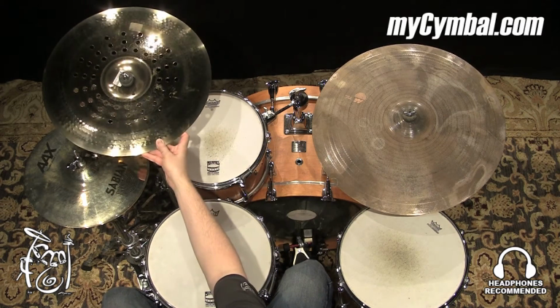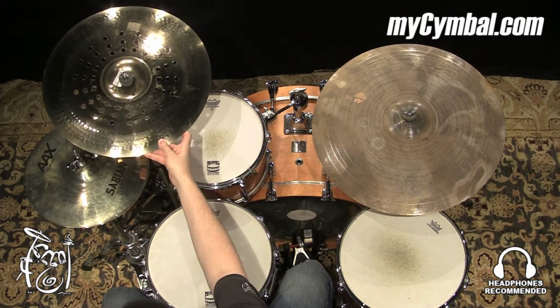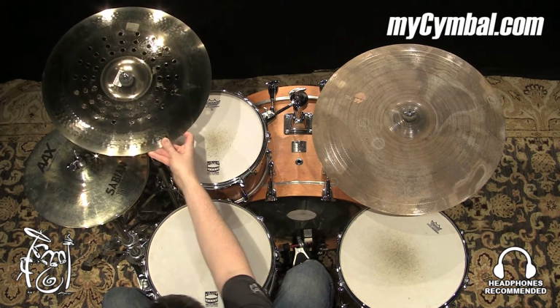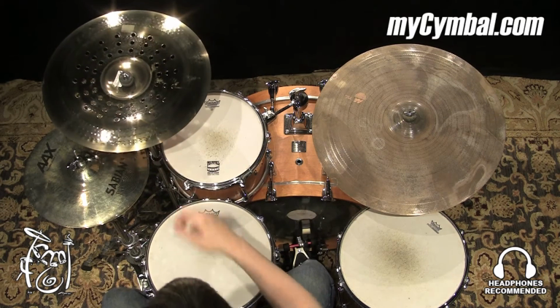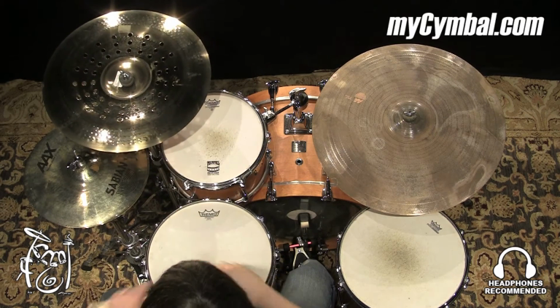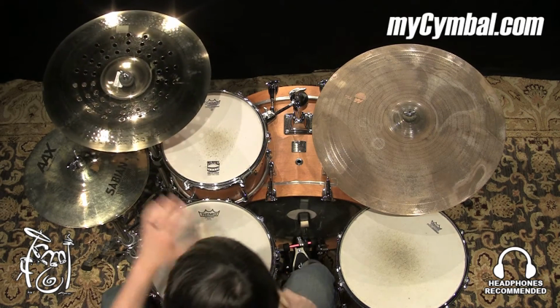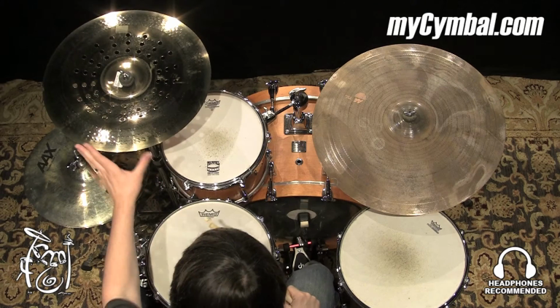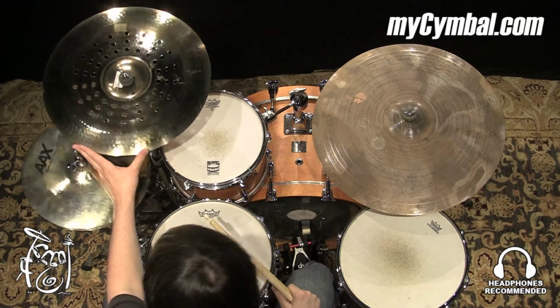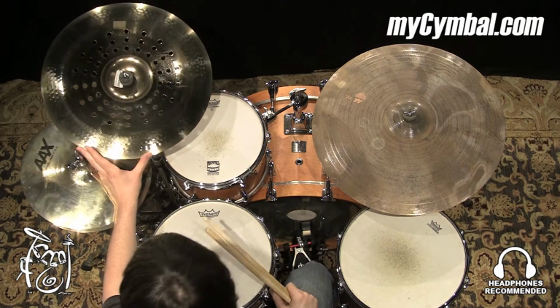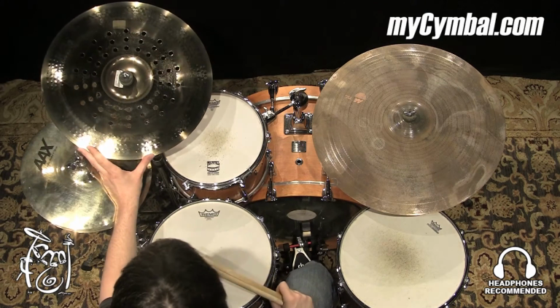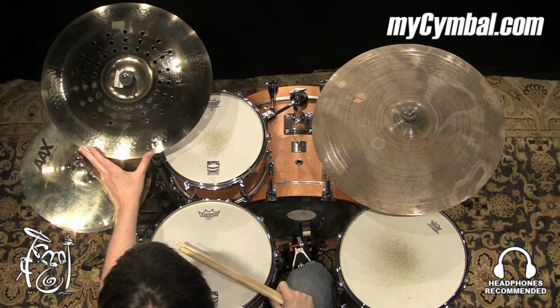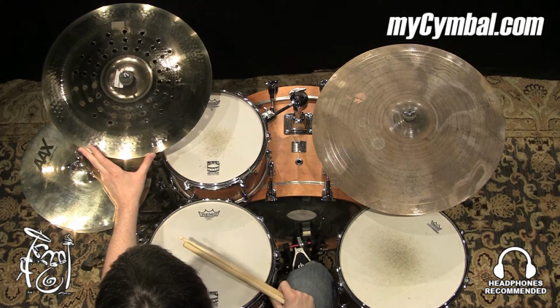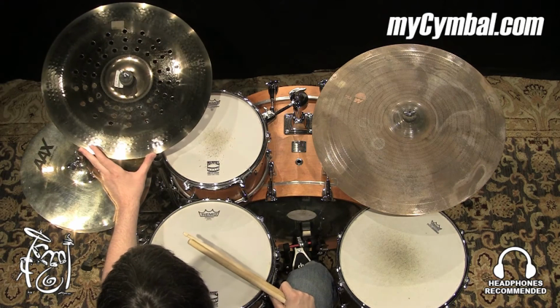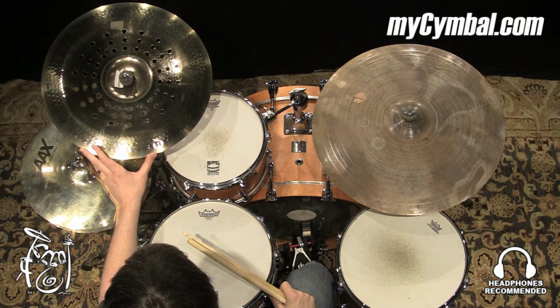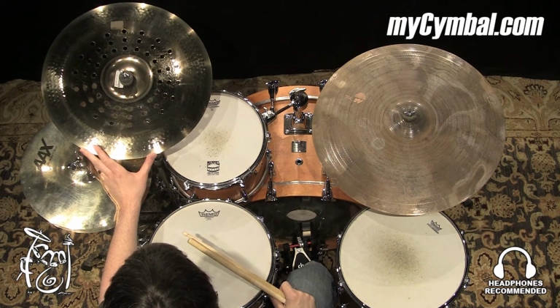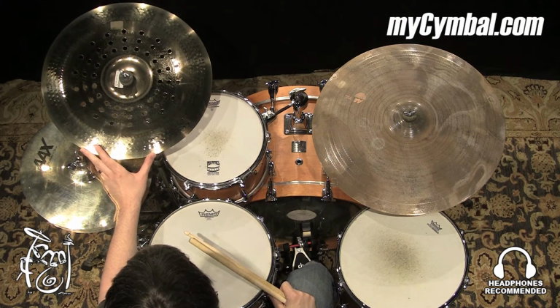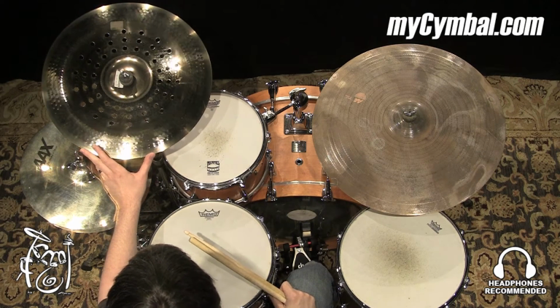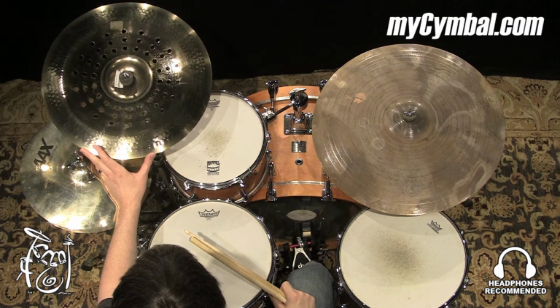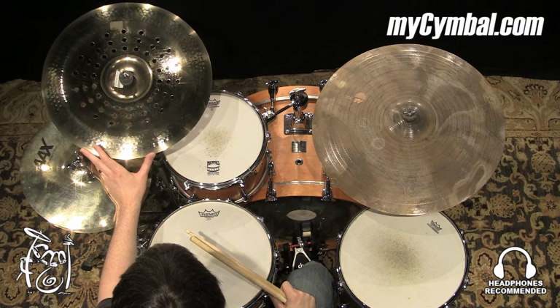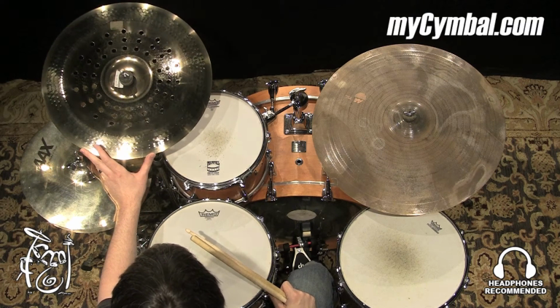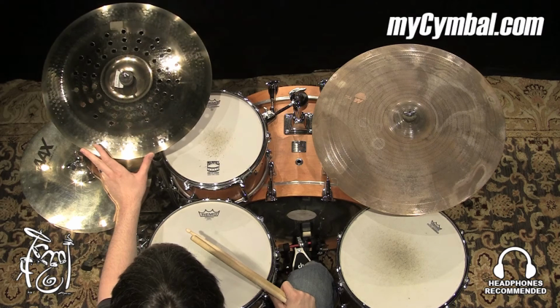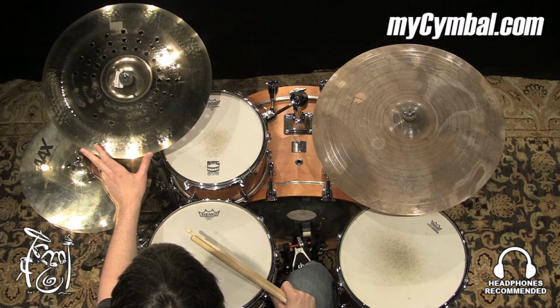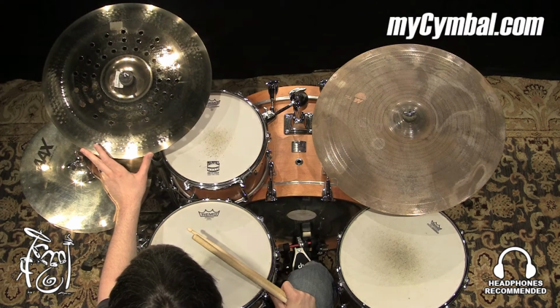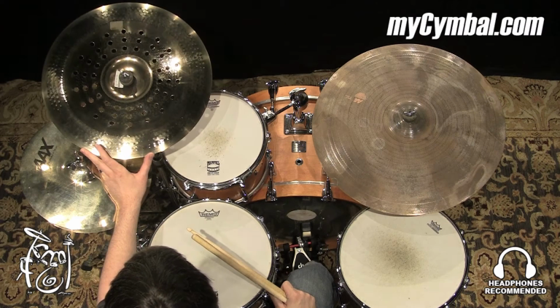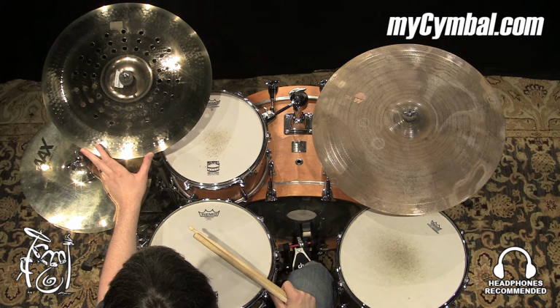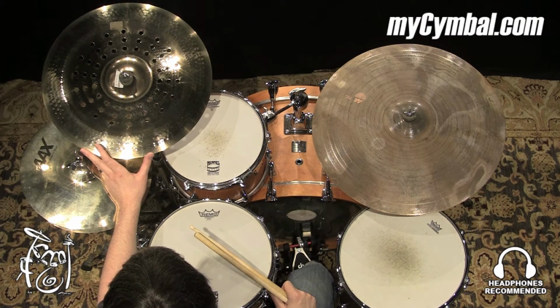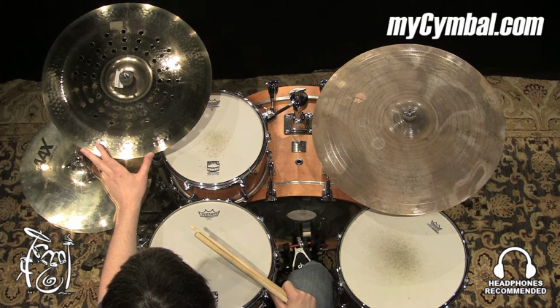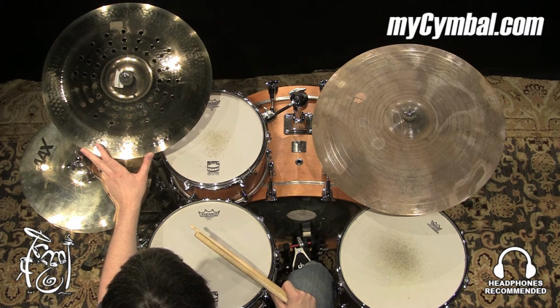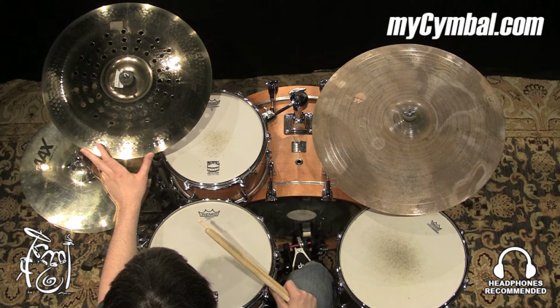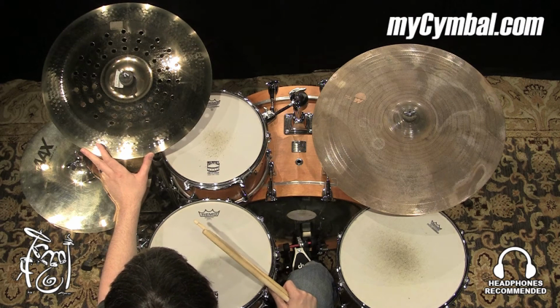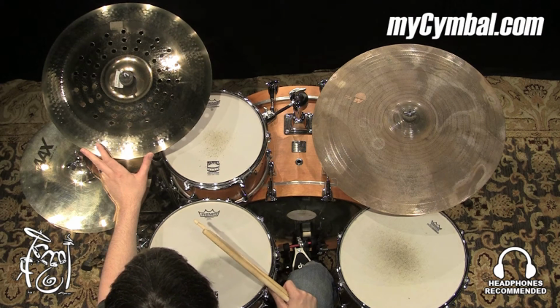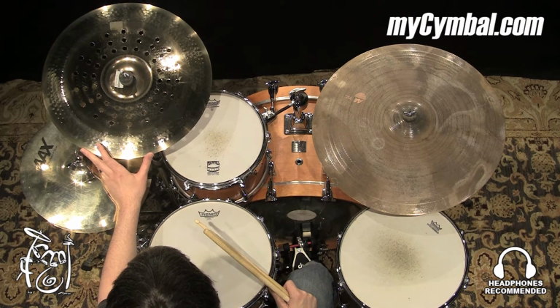All right, this 19-inch Holy China is the lightest of four that I've recorded here in a row. It's lower in pitch as a result of that. Also, it responds a little bit better if you want to play it lighter.